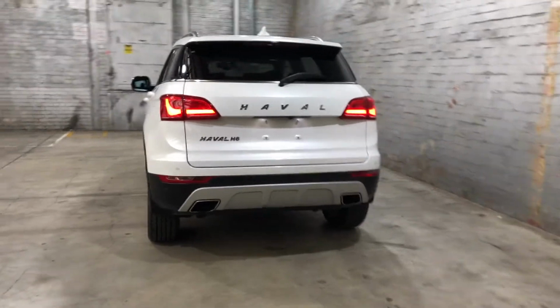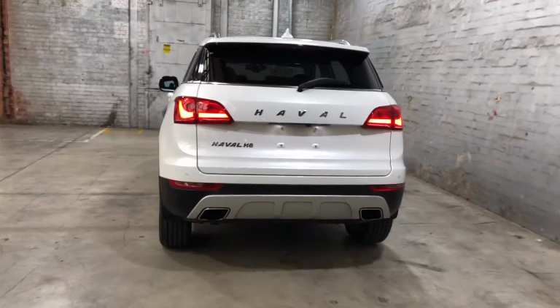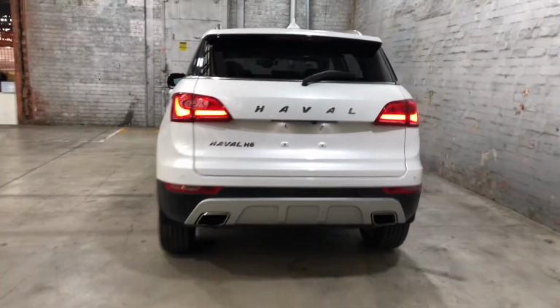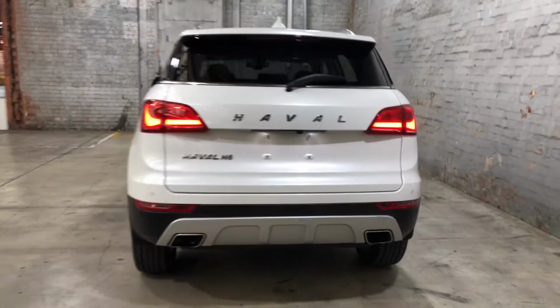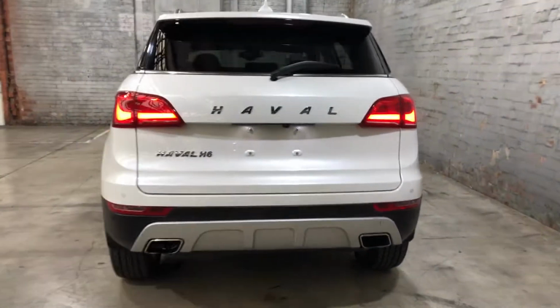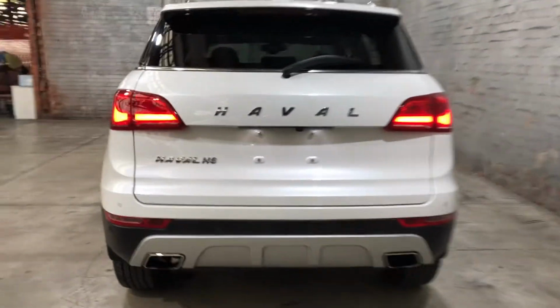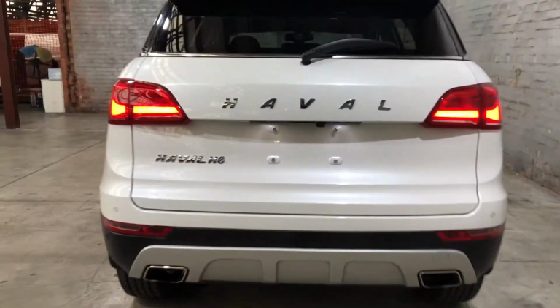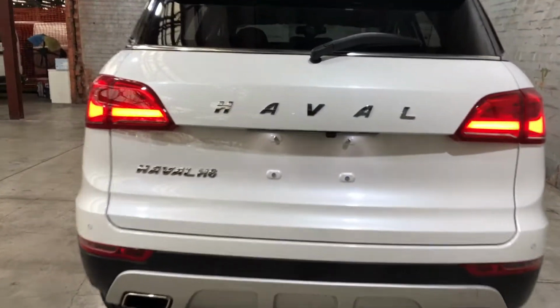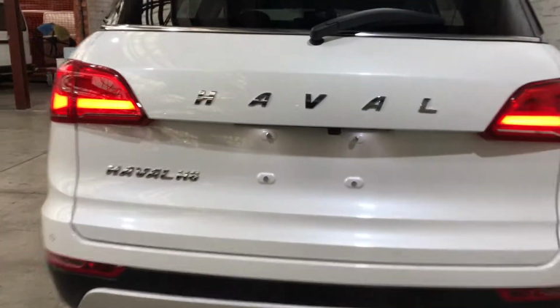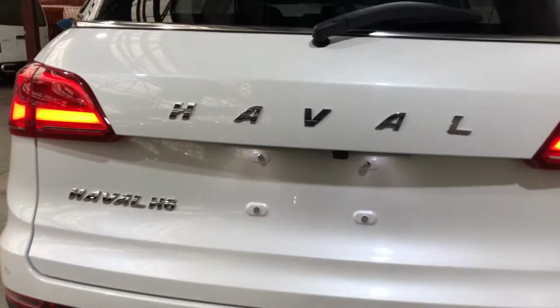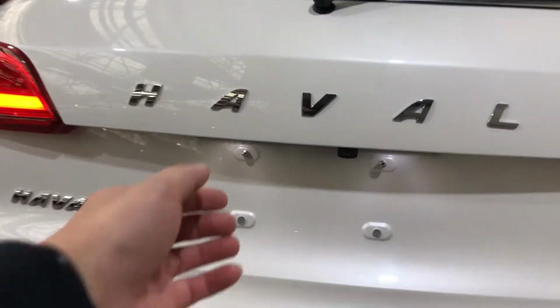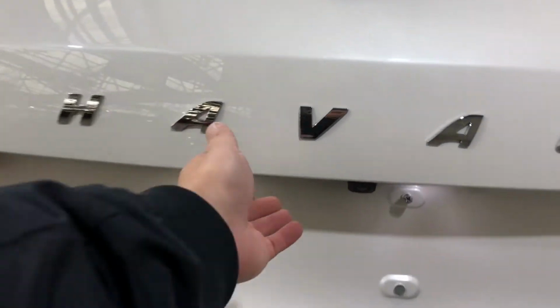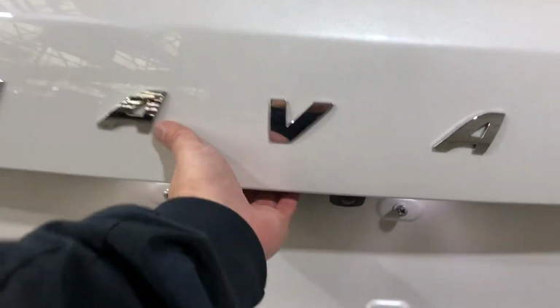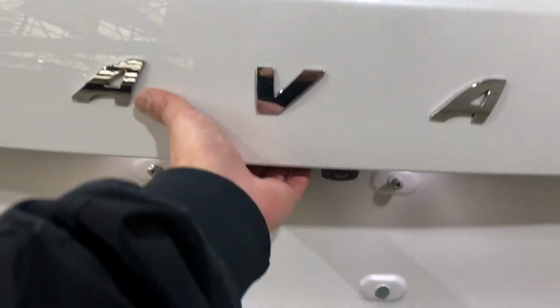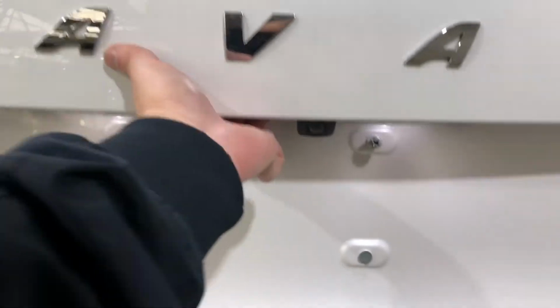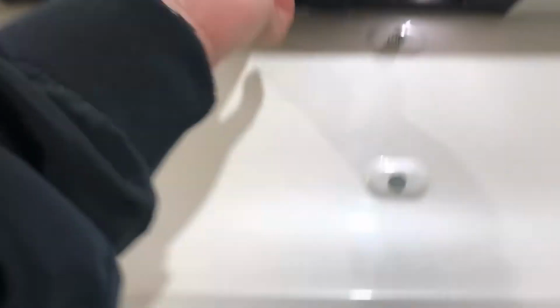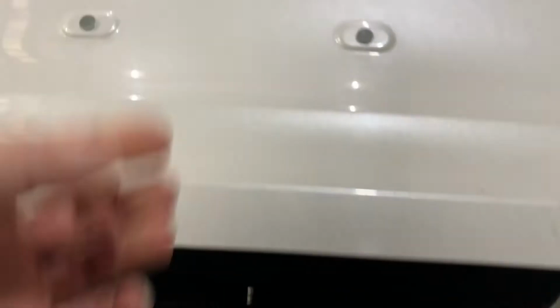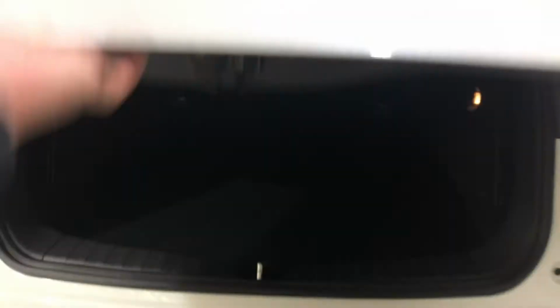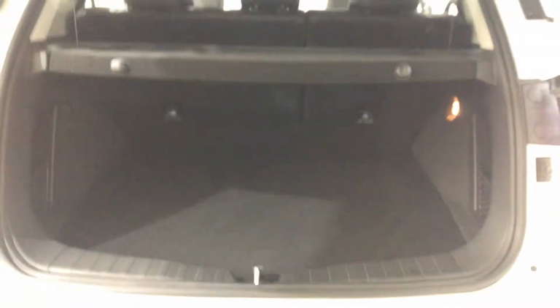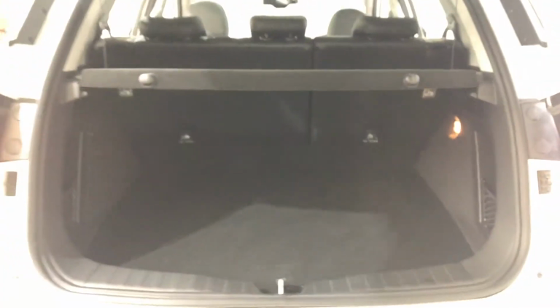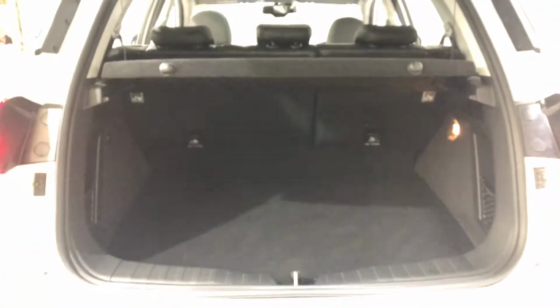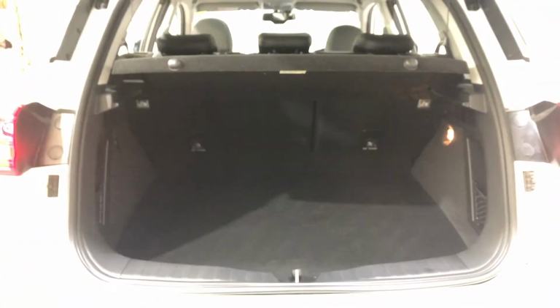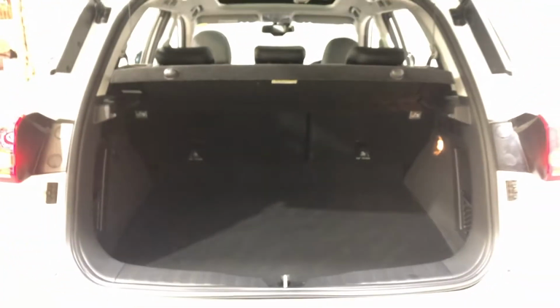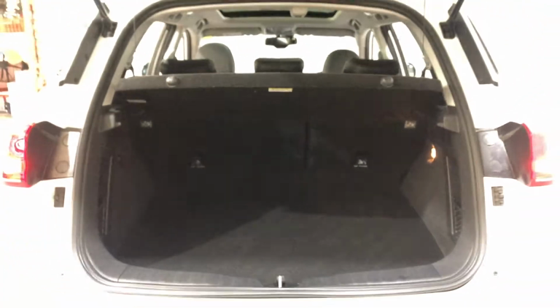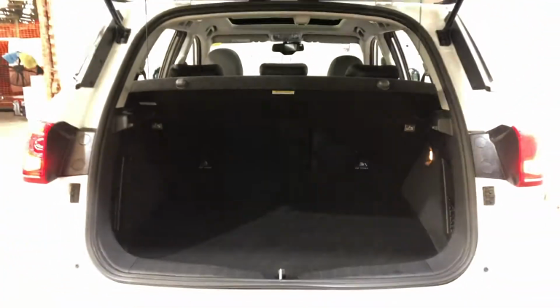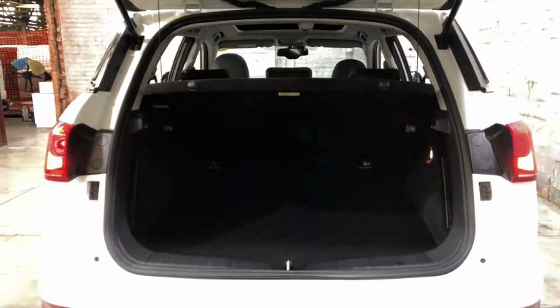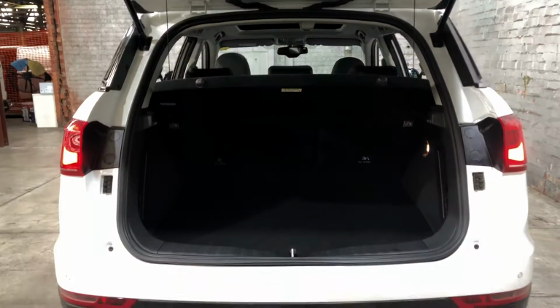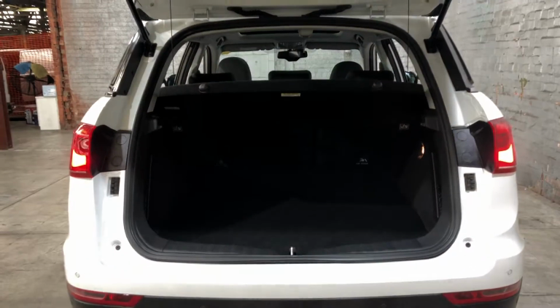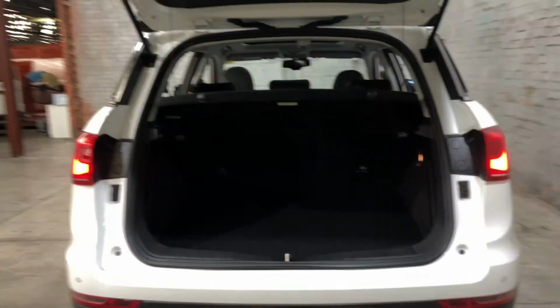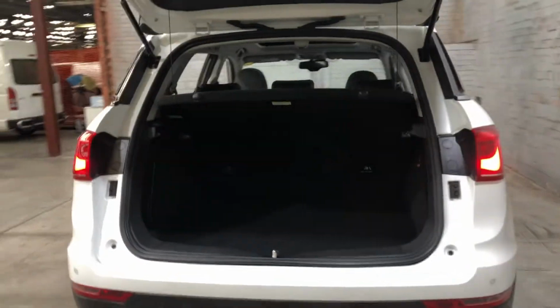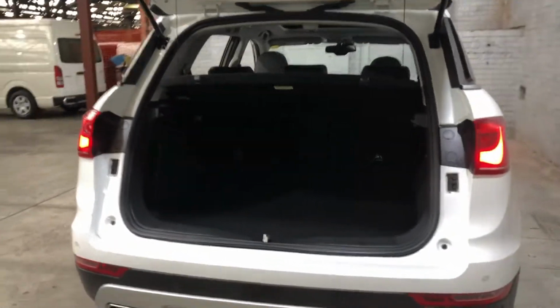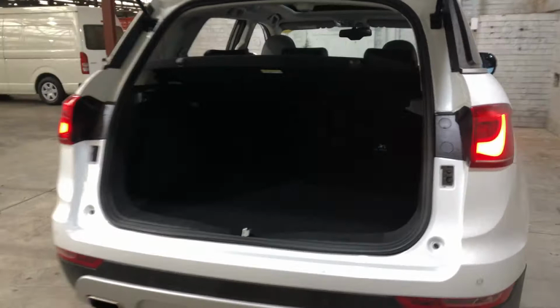As we jump inside the boot here, being a full-size family SUV, you know you're going to get plenty of boot space at the back. If you ever need more space, the two back seats do fall down.